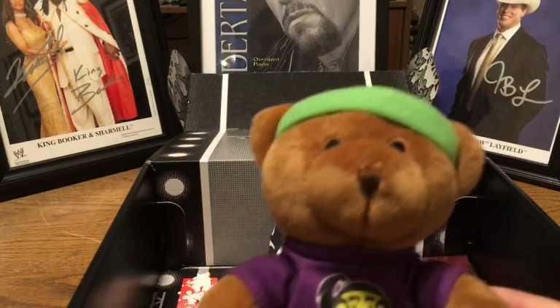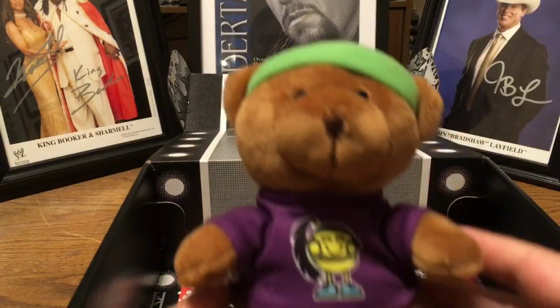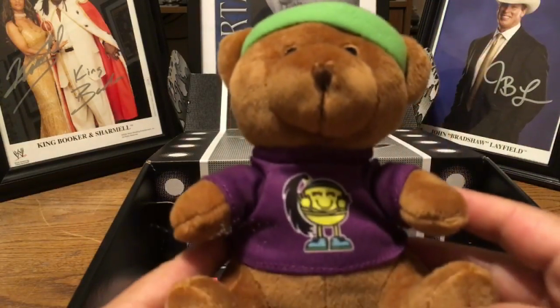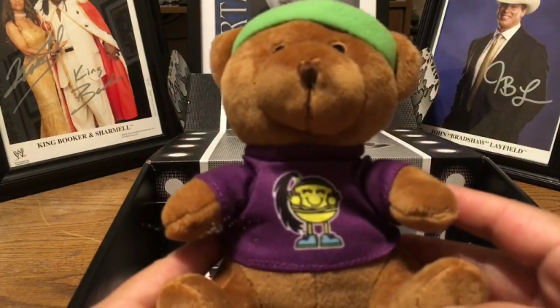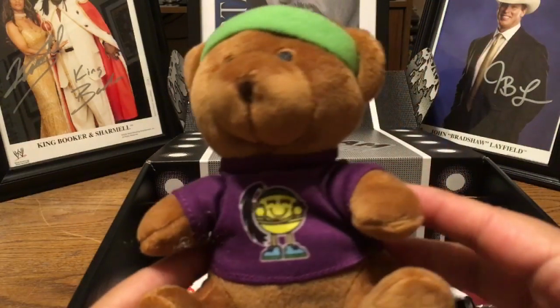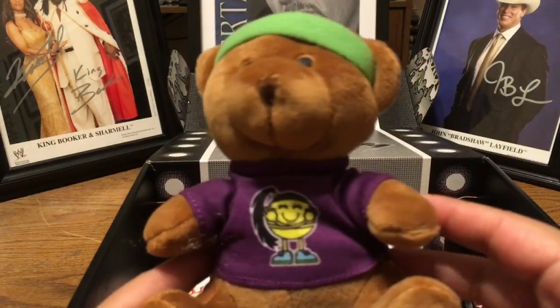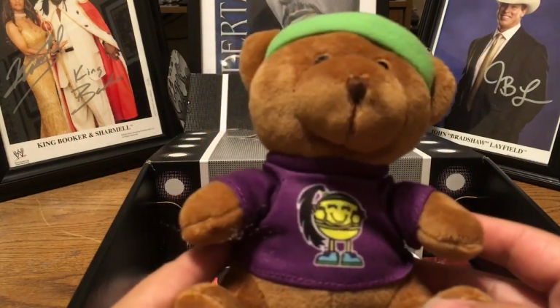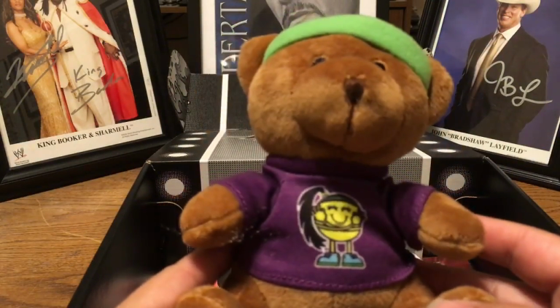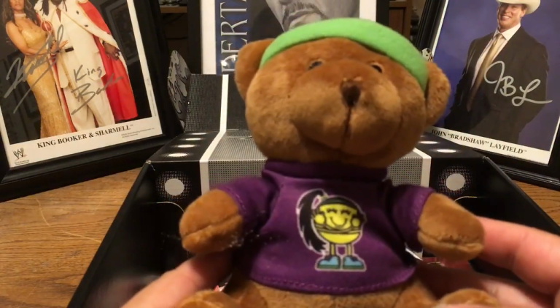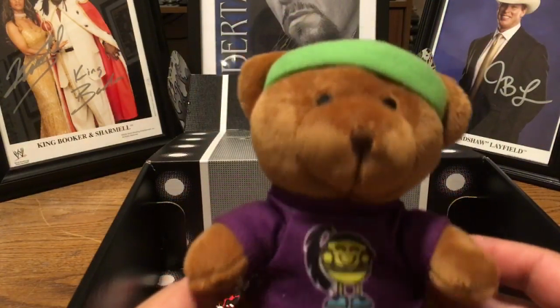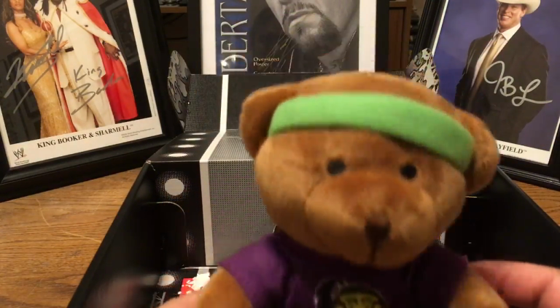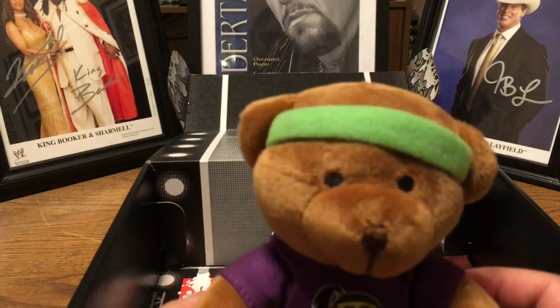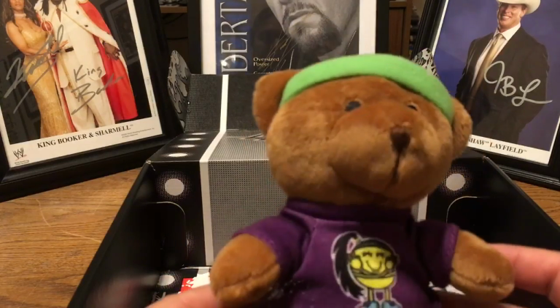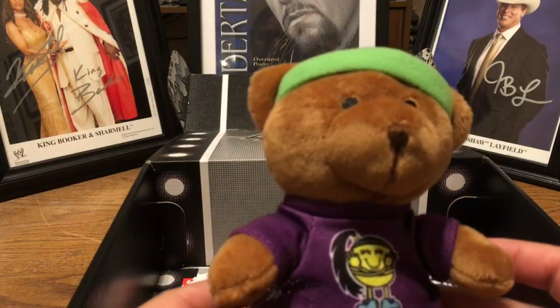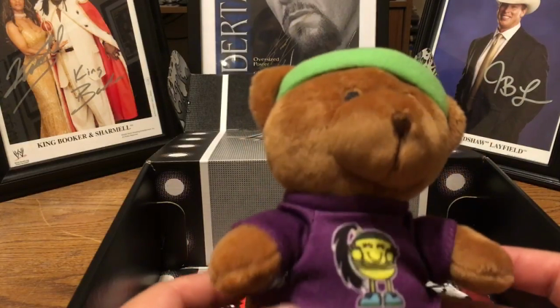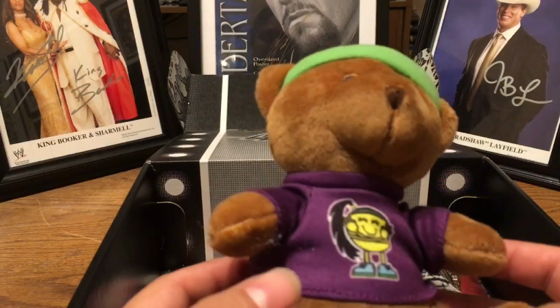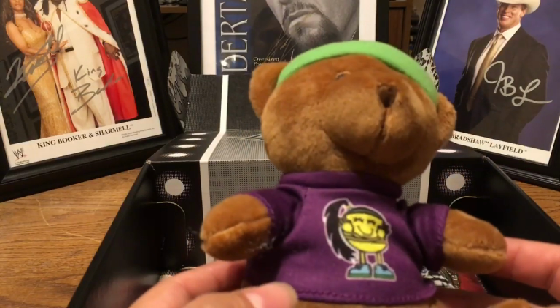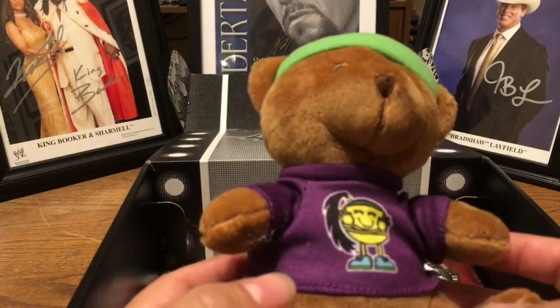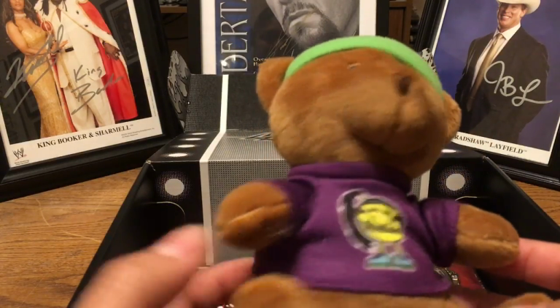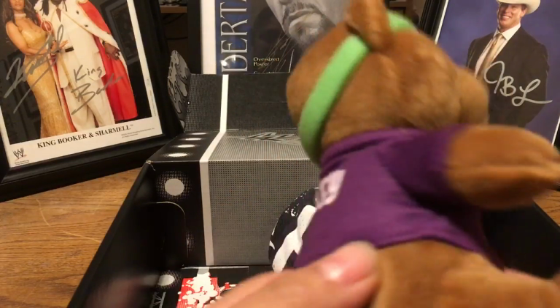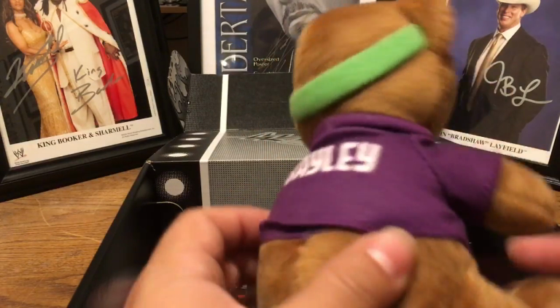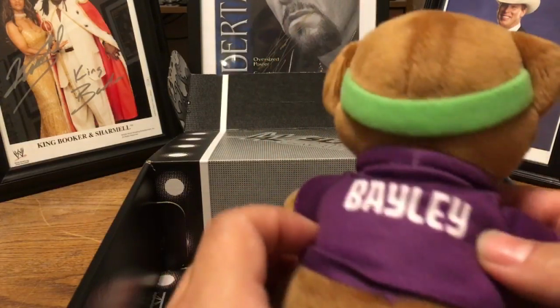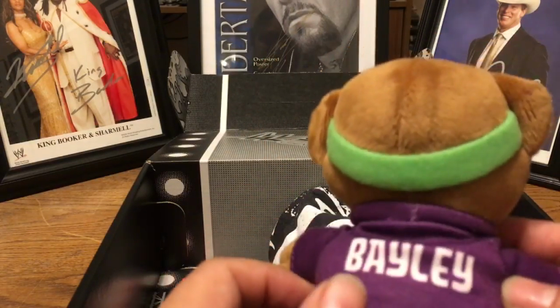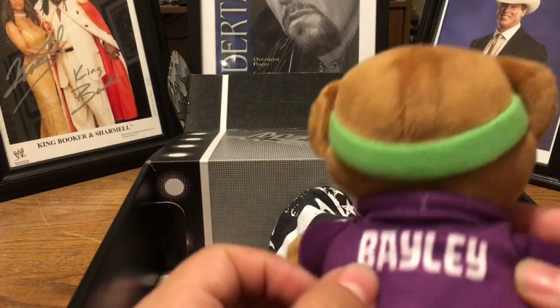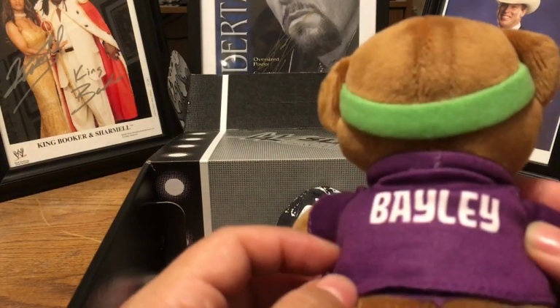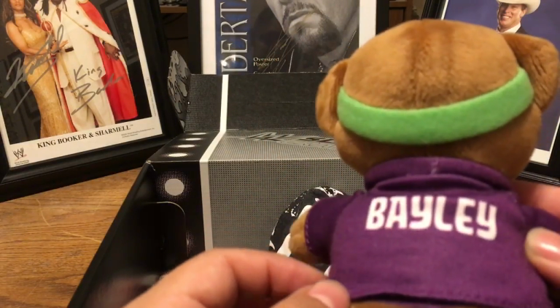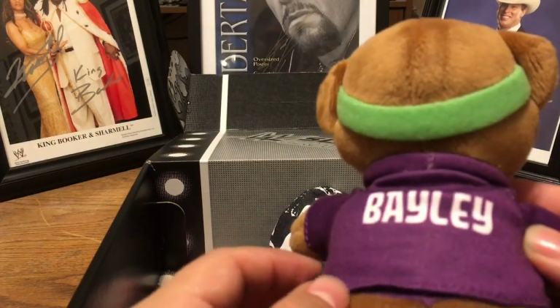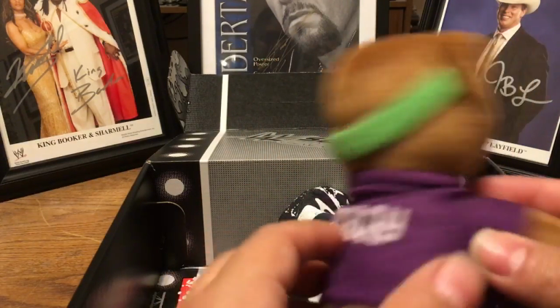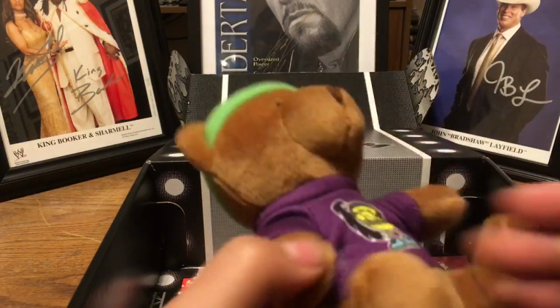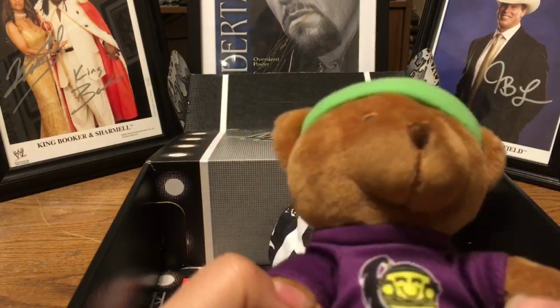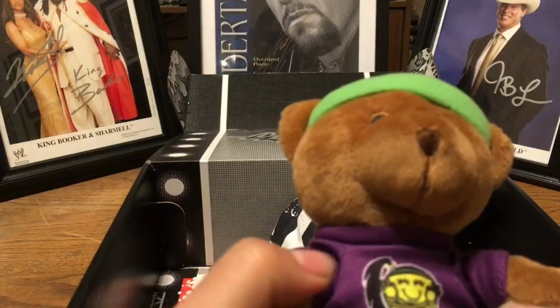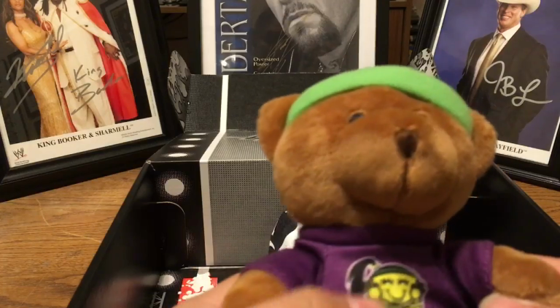Little Bailey Bear. Look at that Bailey Bear — little headband, little huggy t-shirt, little Bailey on the back. It's a Bailey Bear.